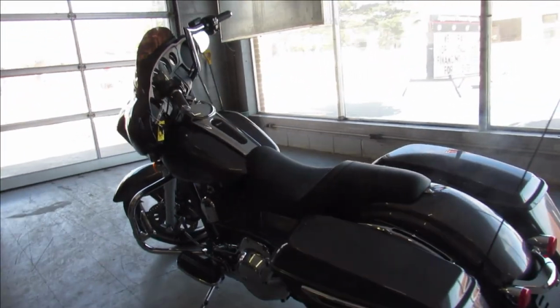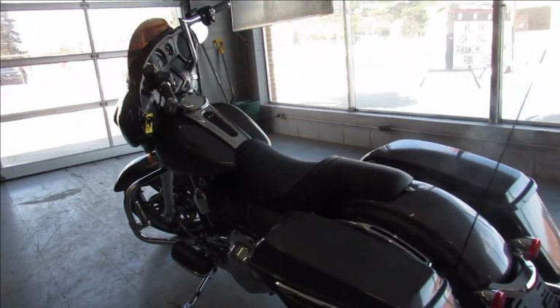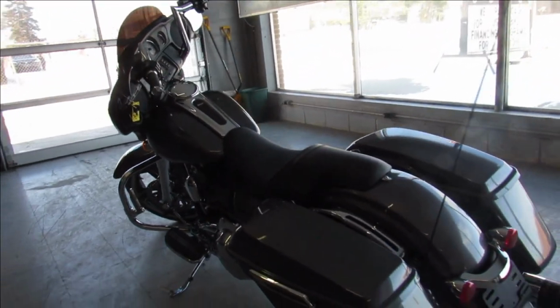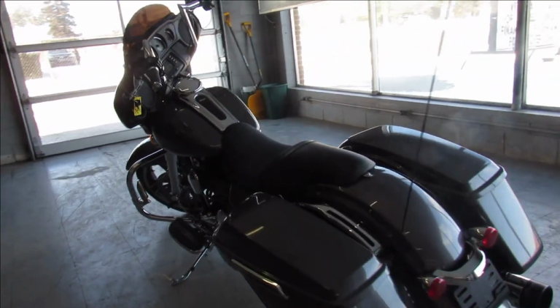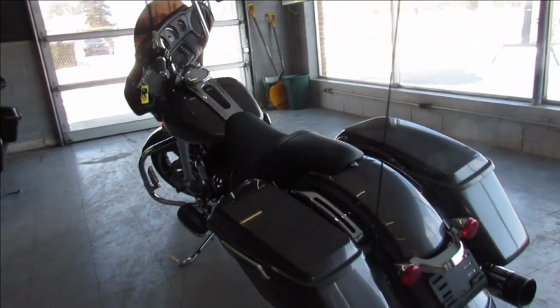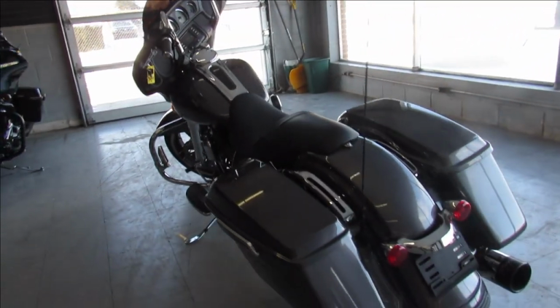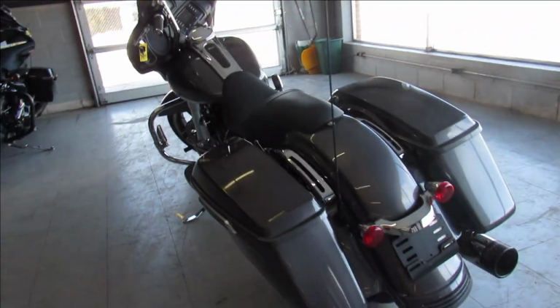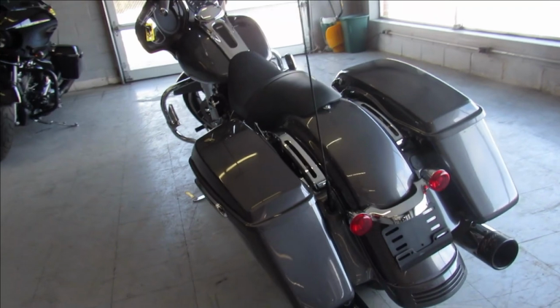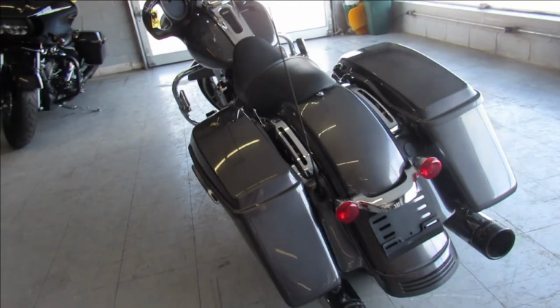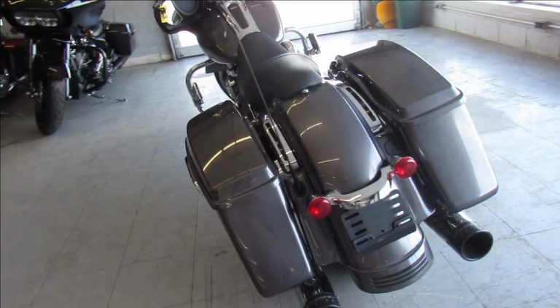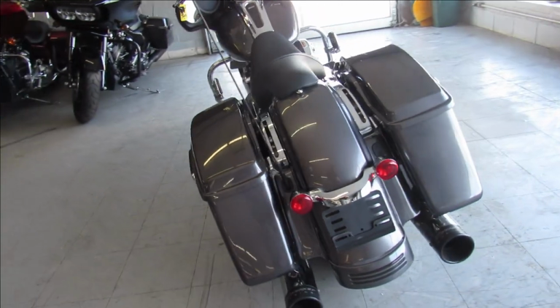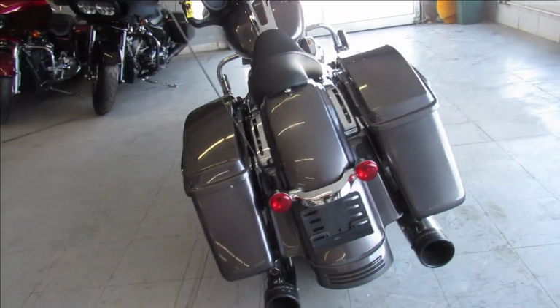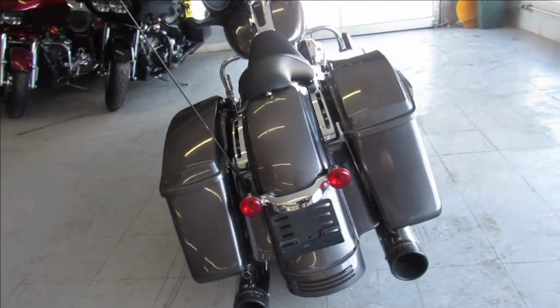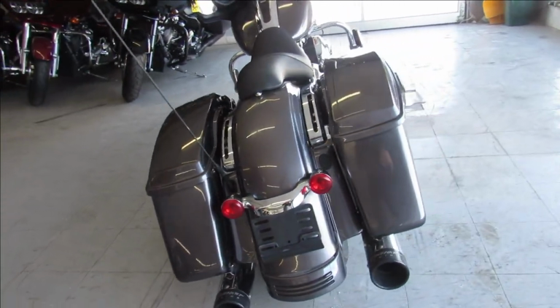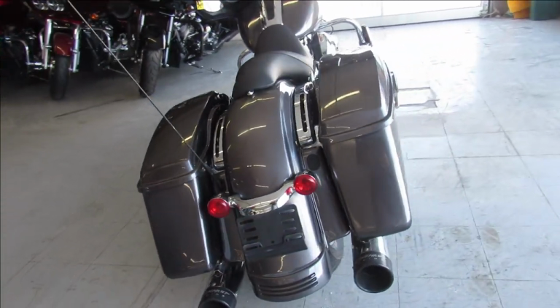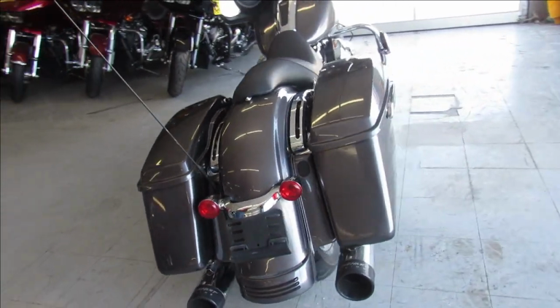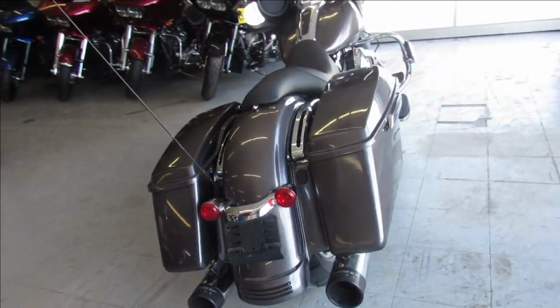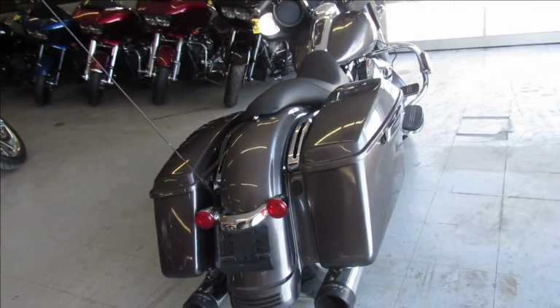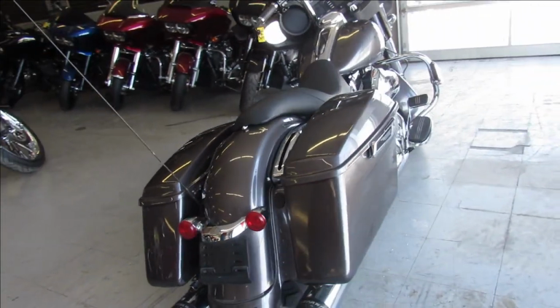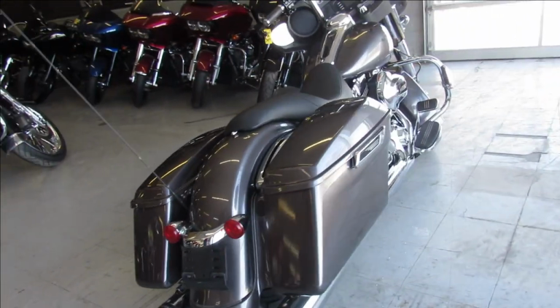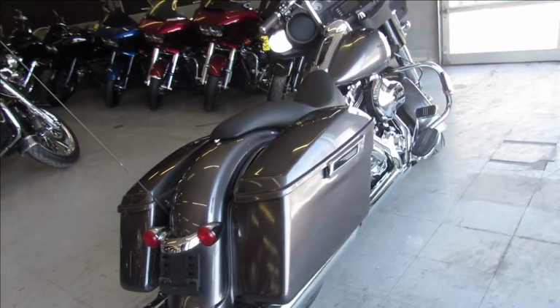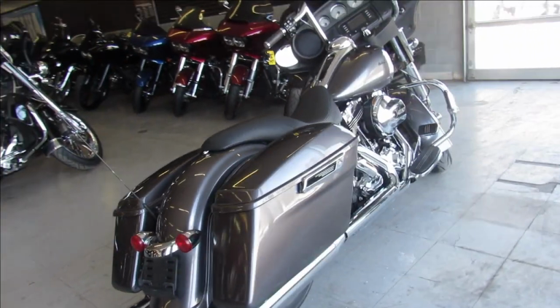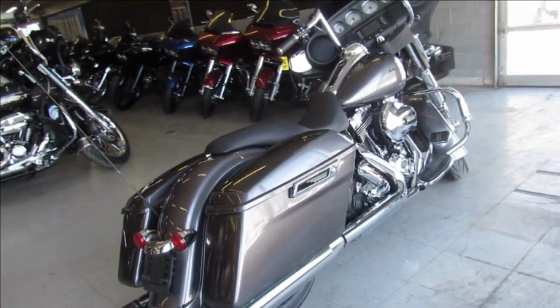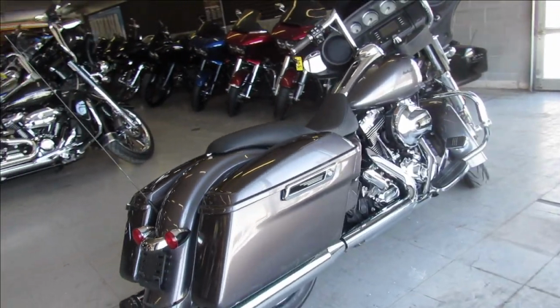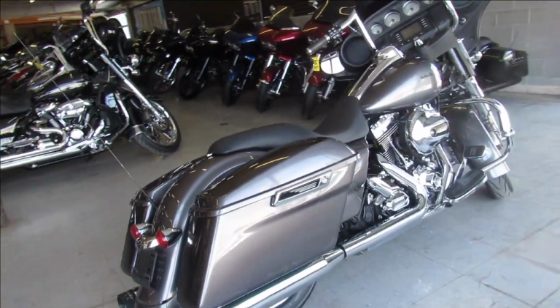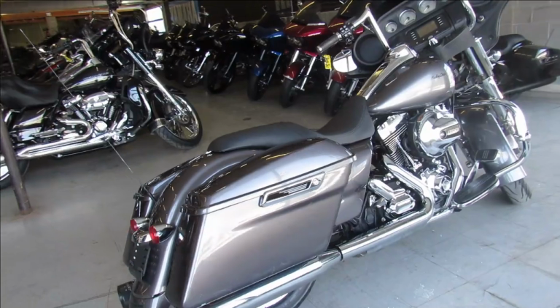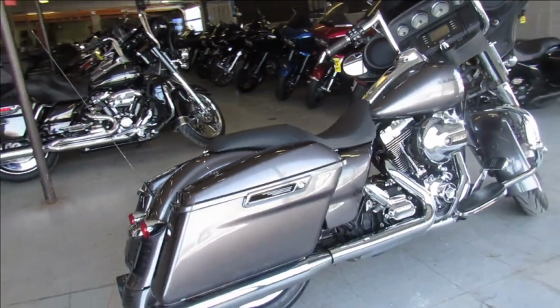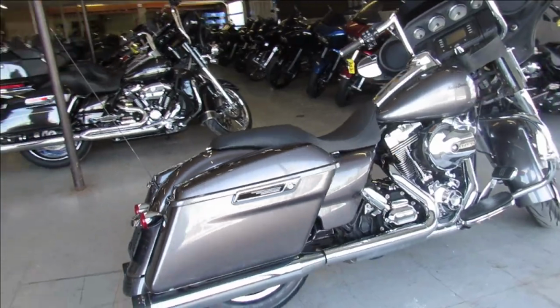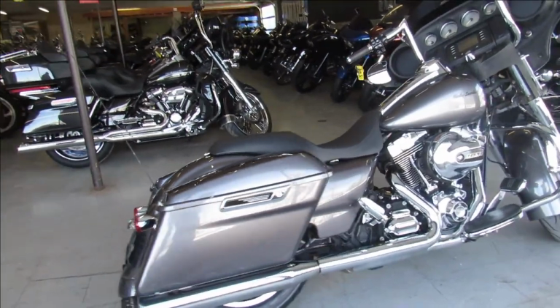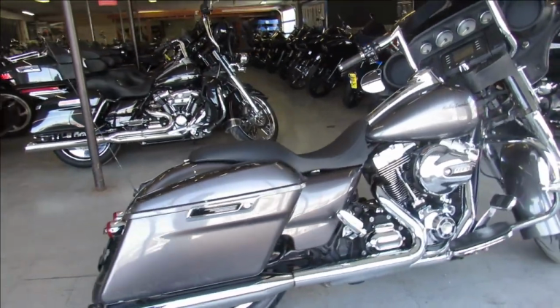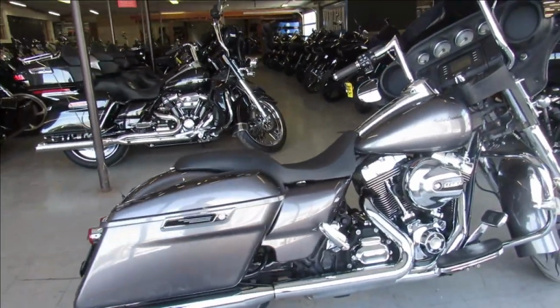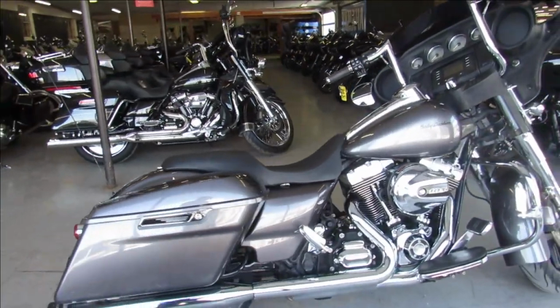Just serviced at the dealership, inspected and ready to go. Give us a call, we'll get it done — 810-648-9500.